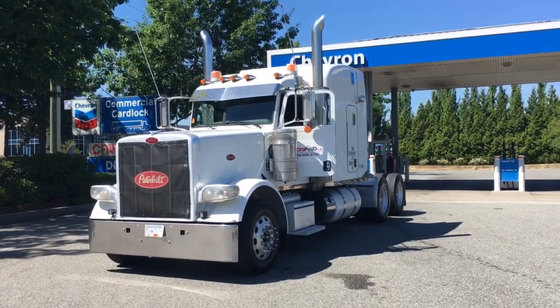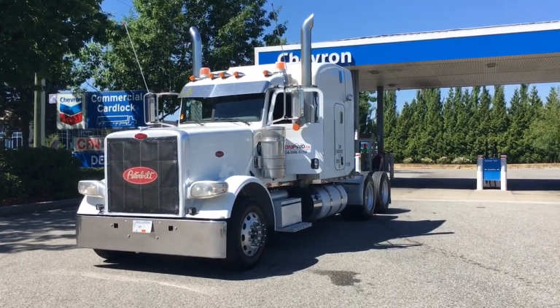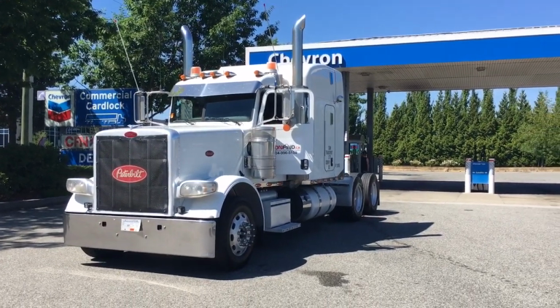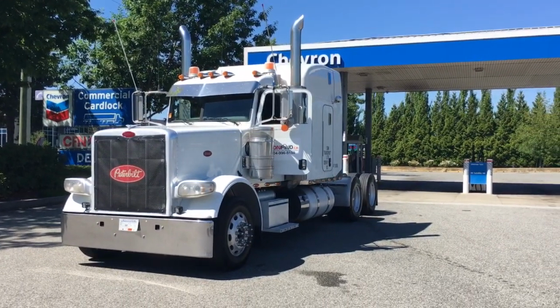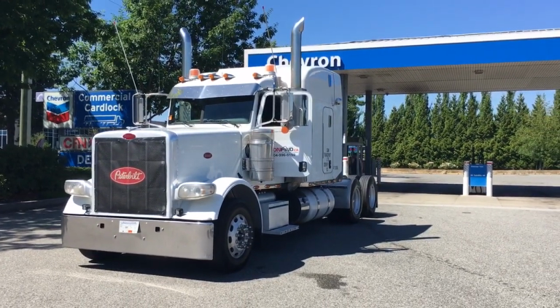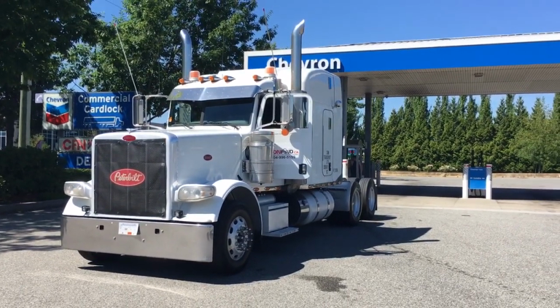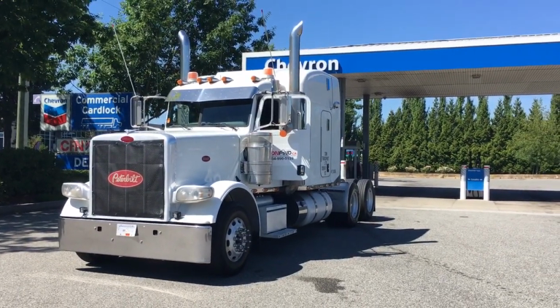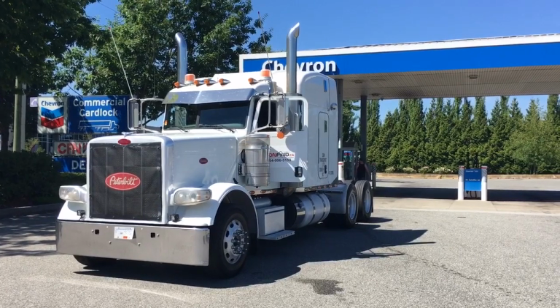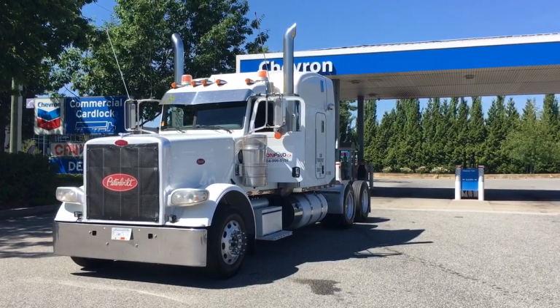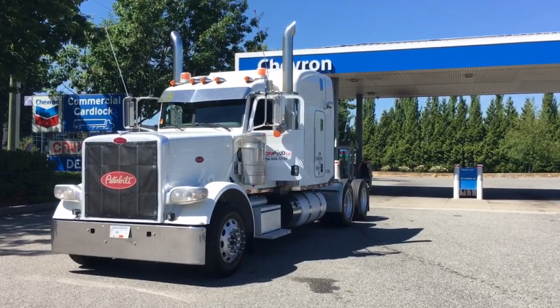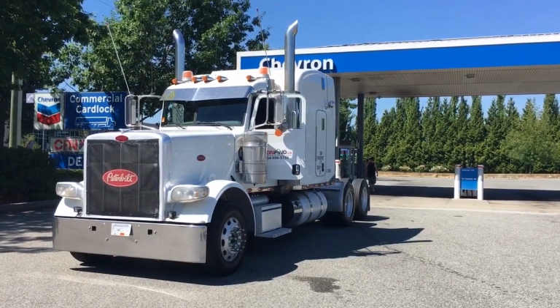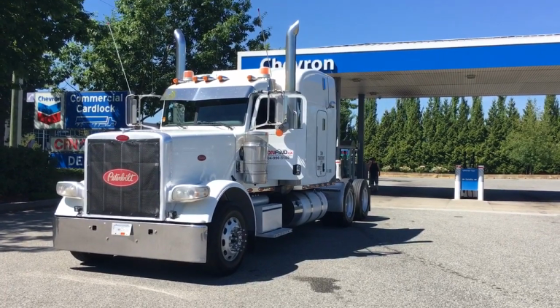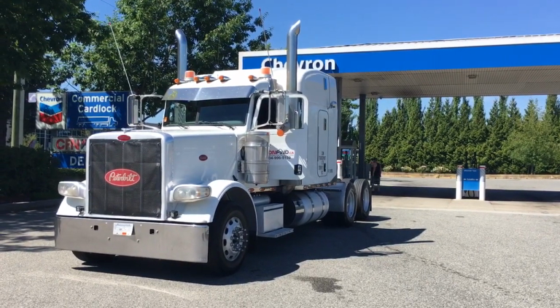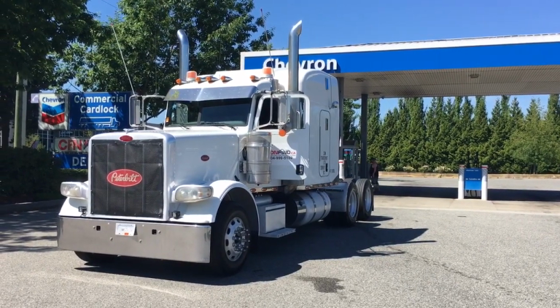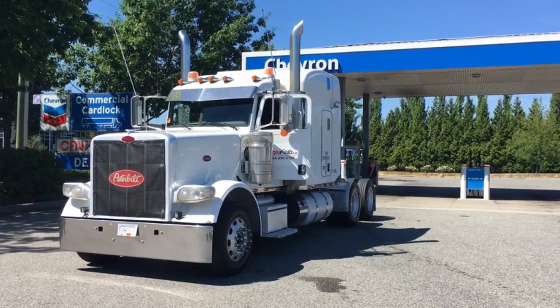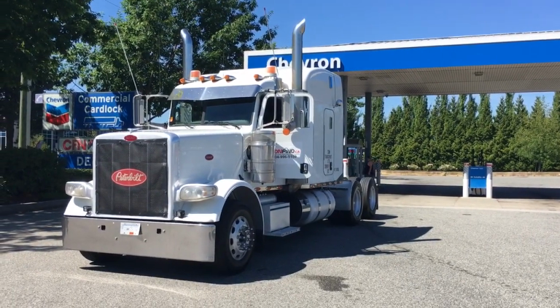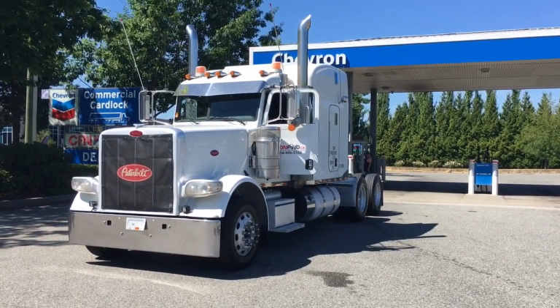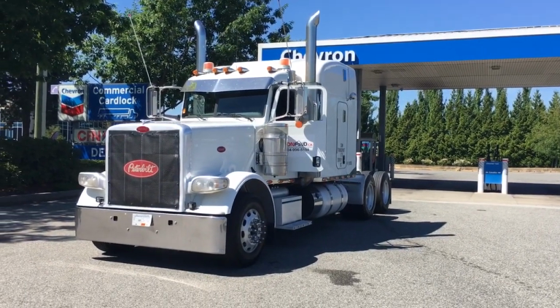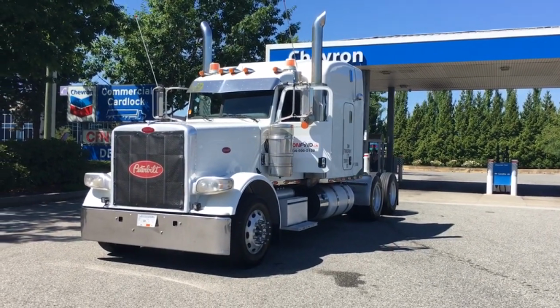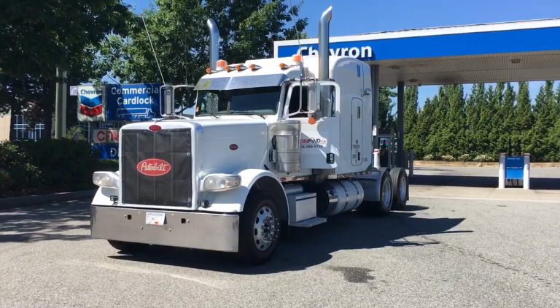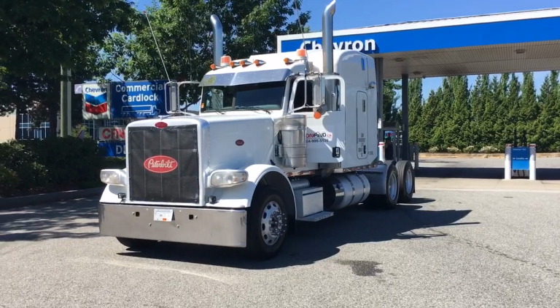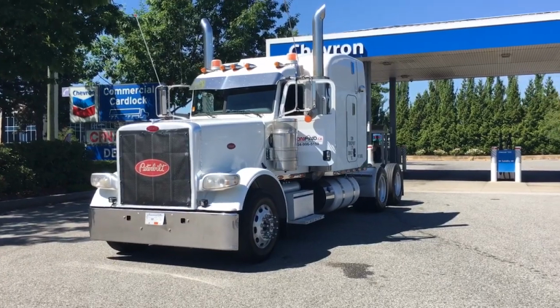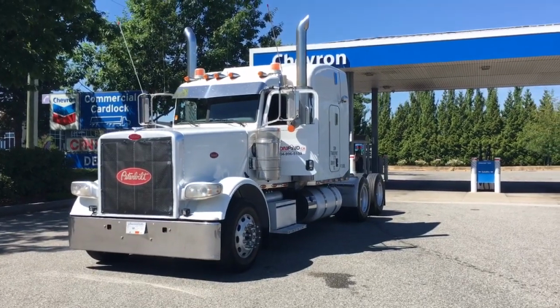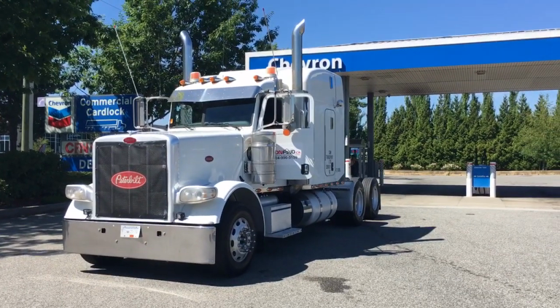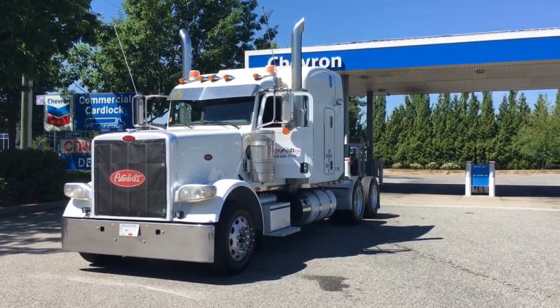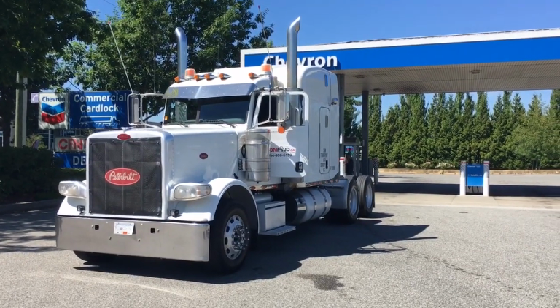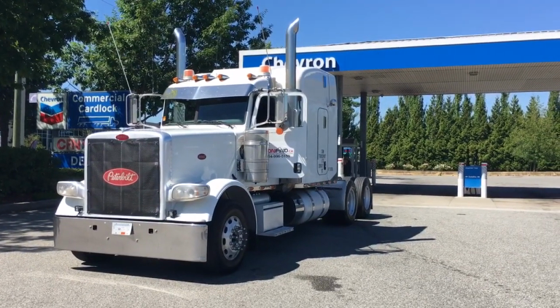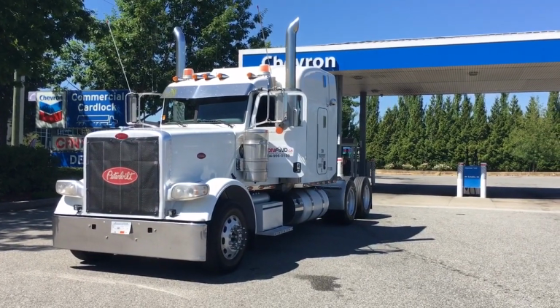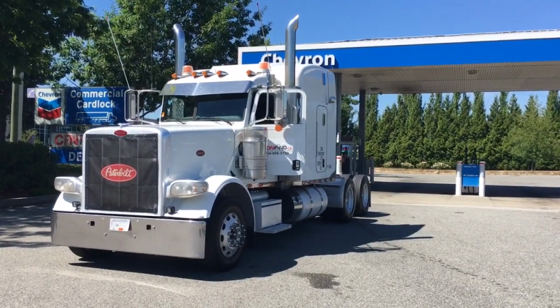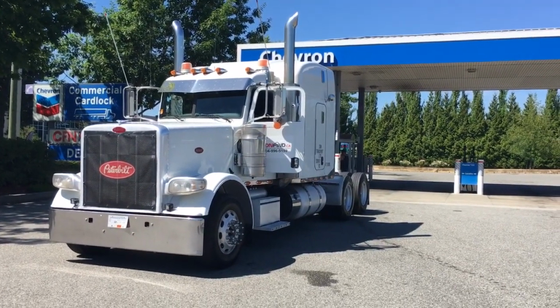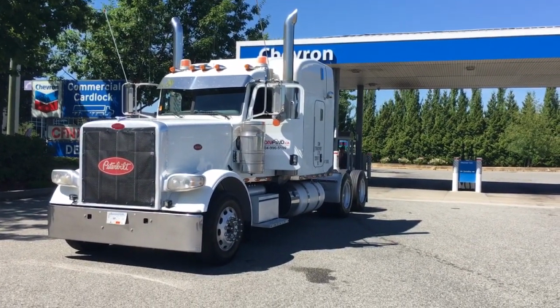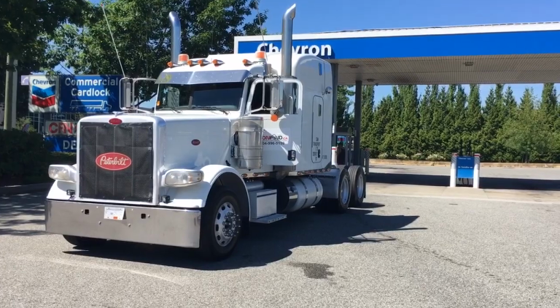It has a jake brake and full lockers, 18-speed Eaton Fuller transmission, model RTL018918B. Front axle rating is 12,000 pounds on spring suspension, and the rear 40,000 pounds on Packer air suspension.